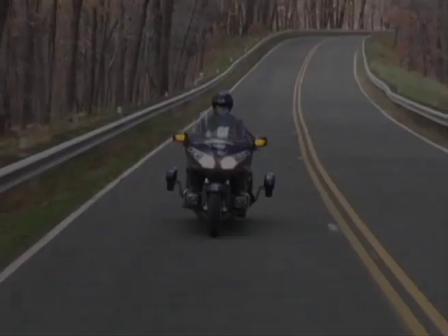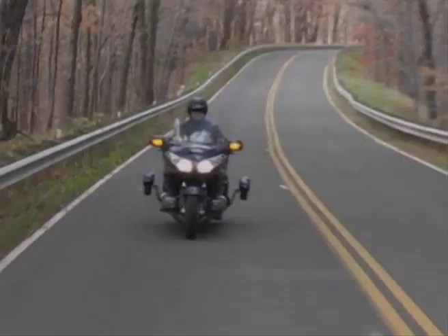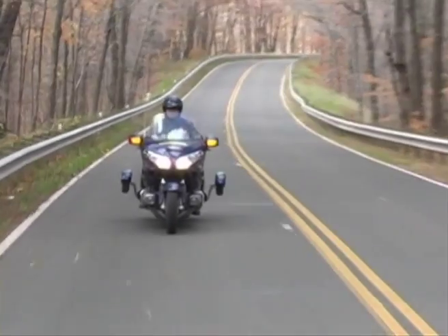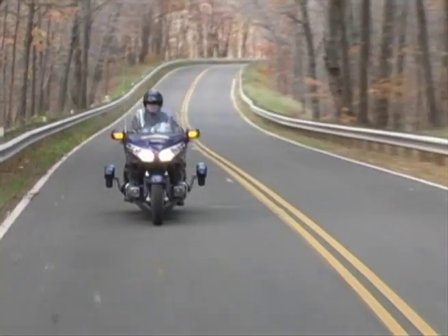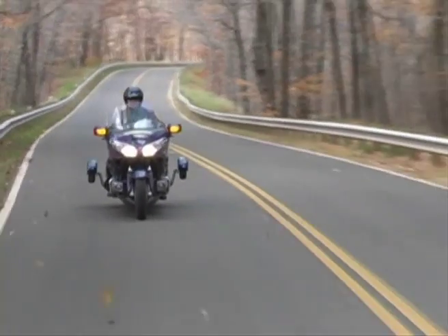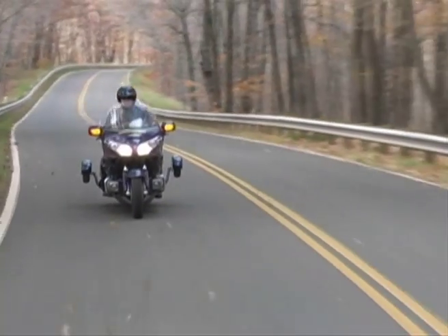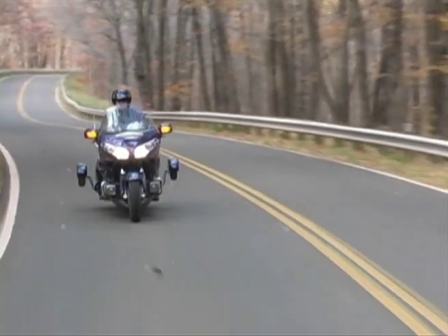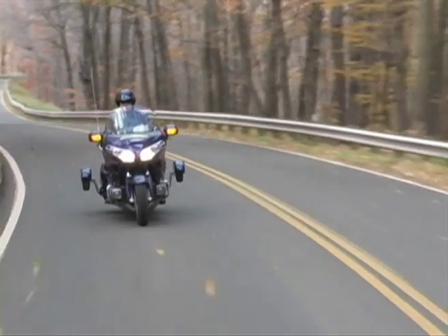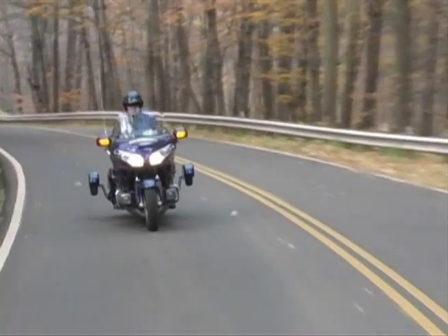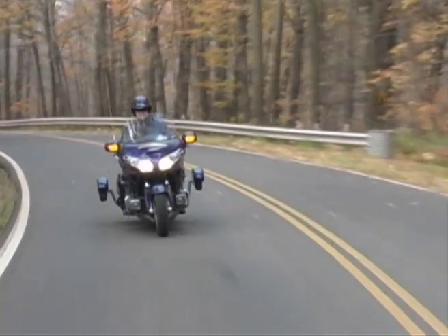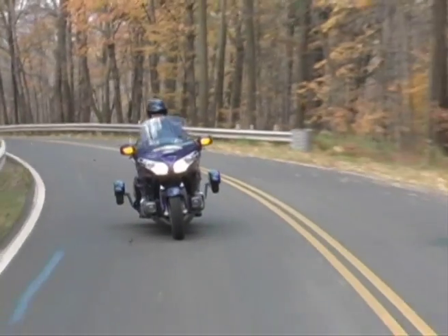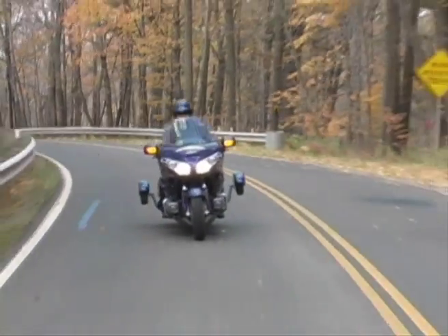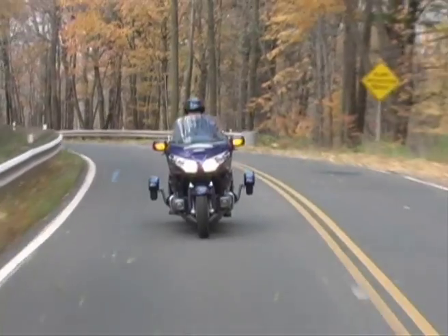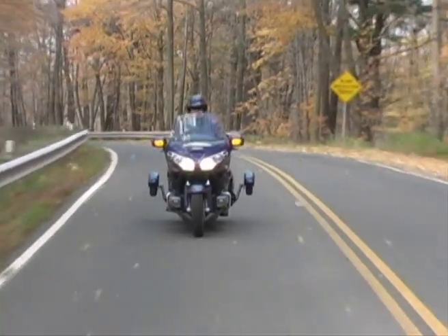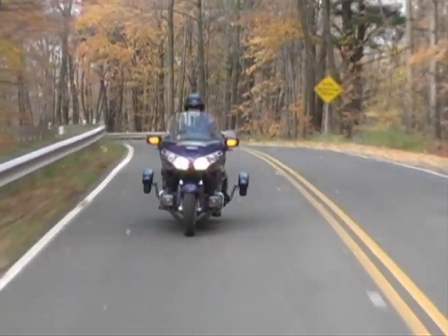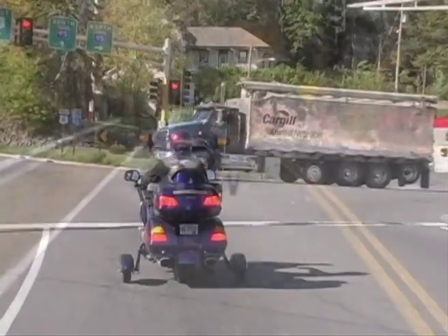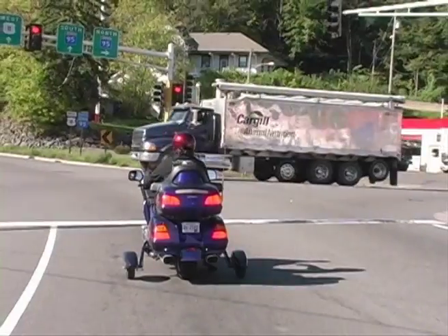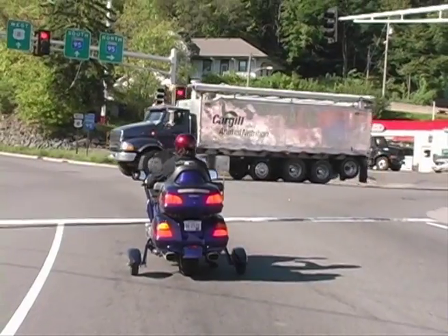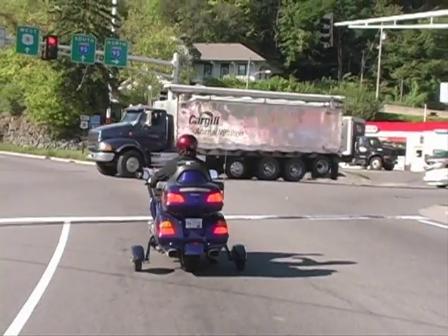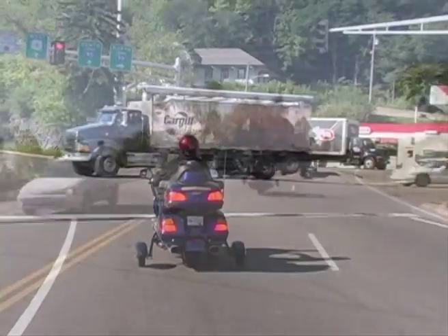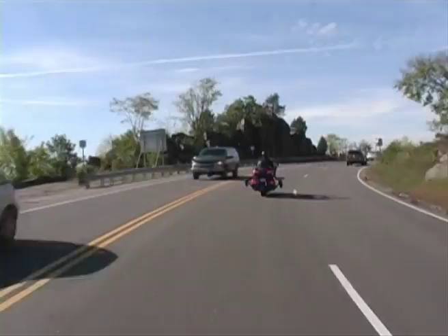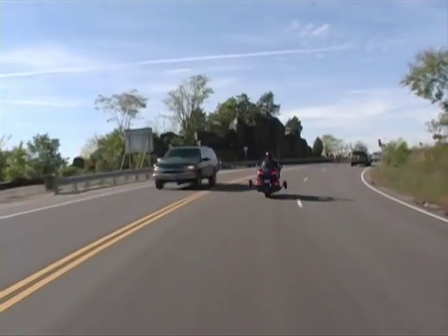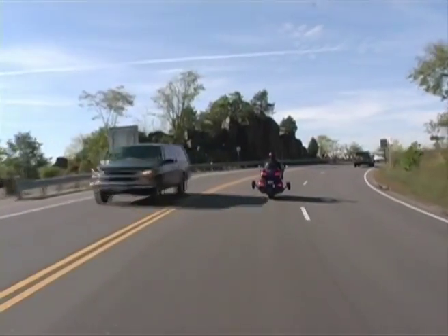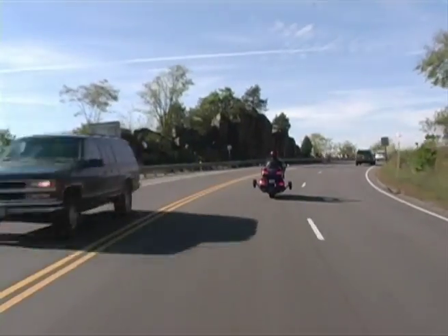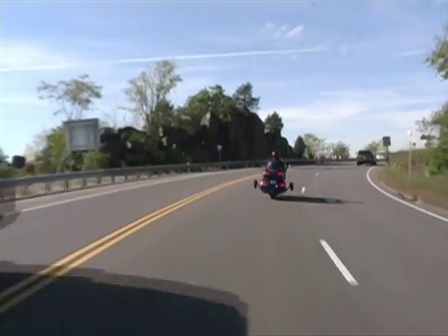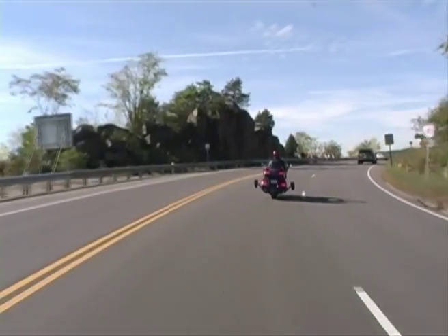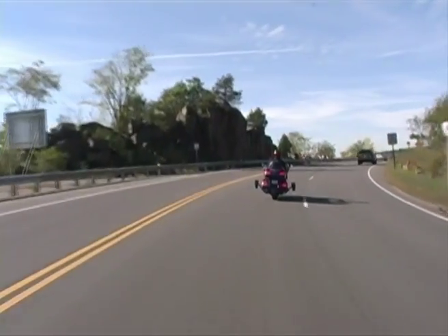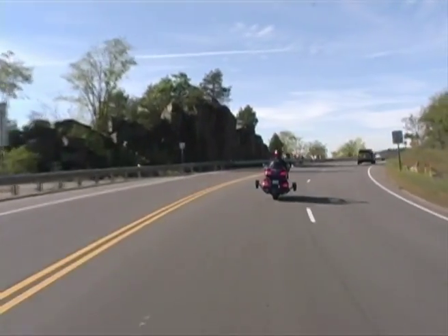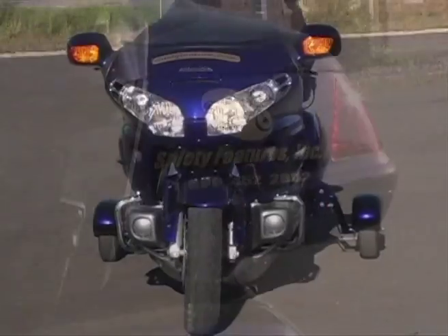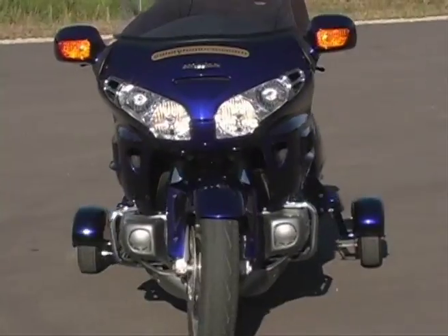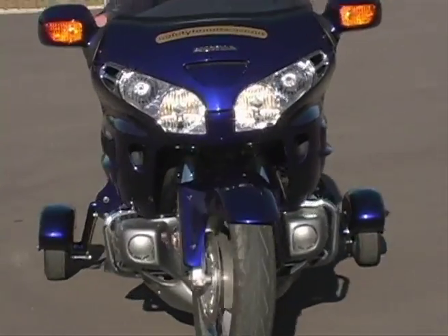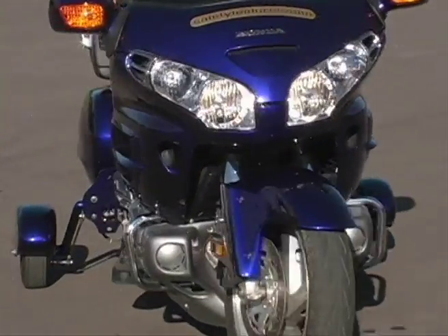Love the feeling of riding your motorcycle, but have trouble holding up that big bike at stop signs or through slow curves? Well, we have the answer for you: Safe Stop wheels.